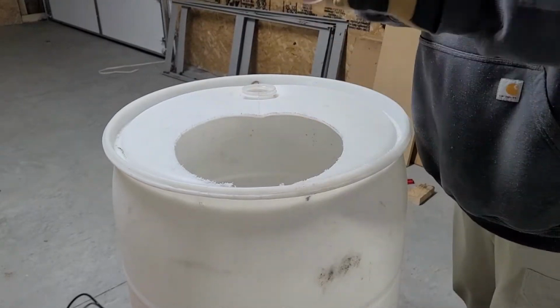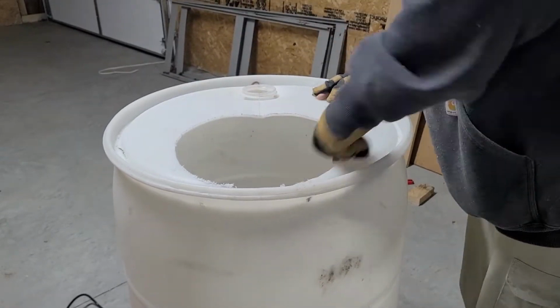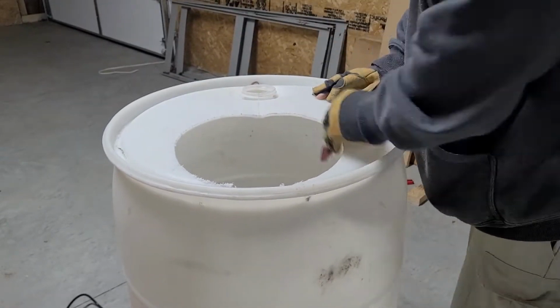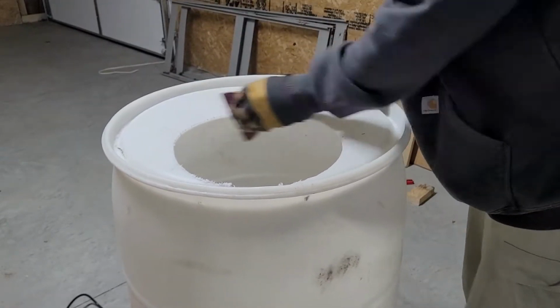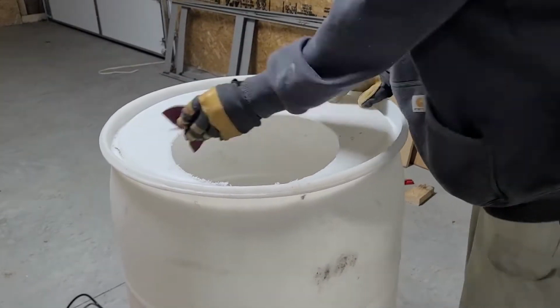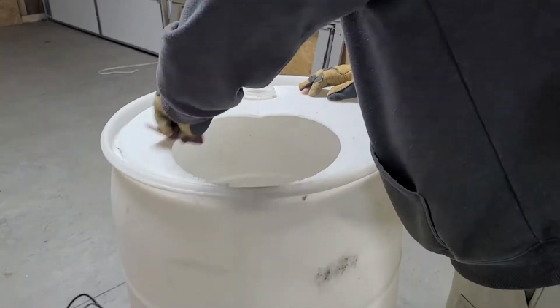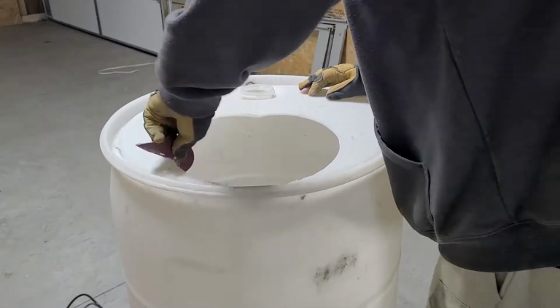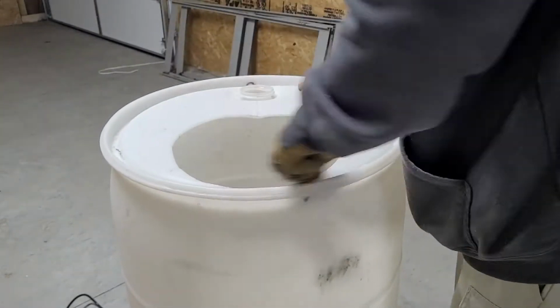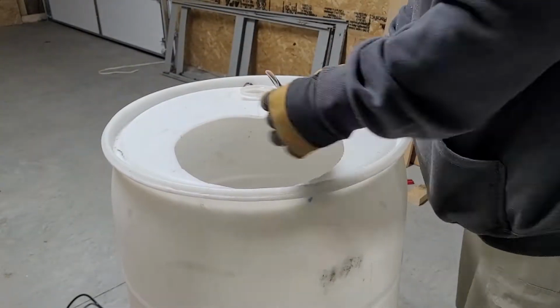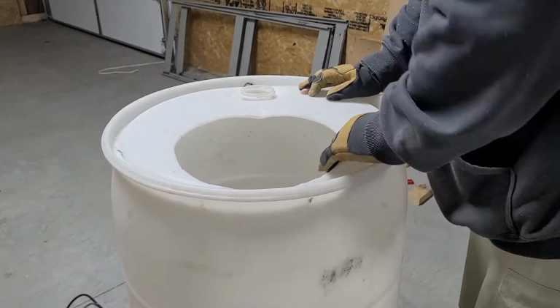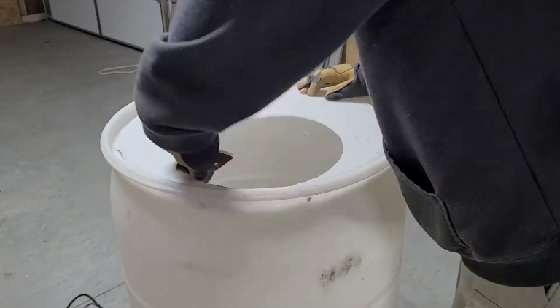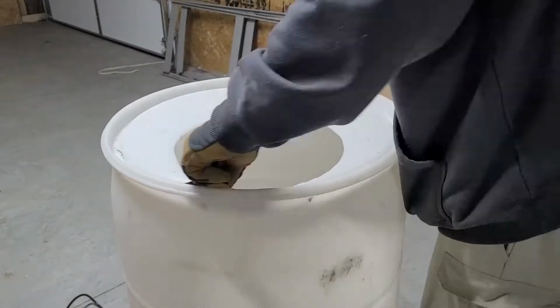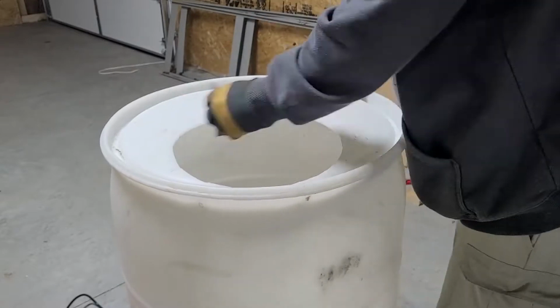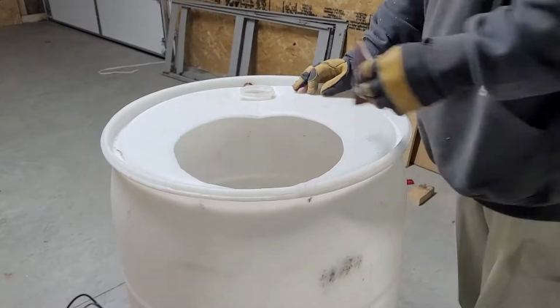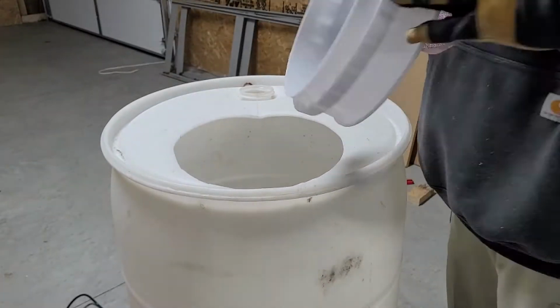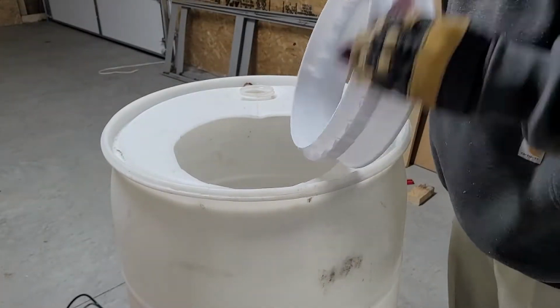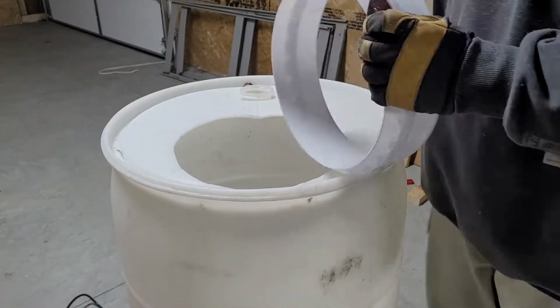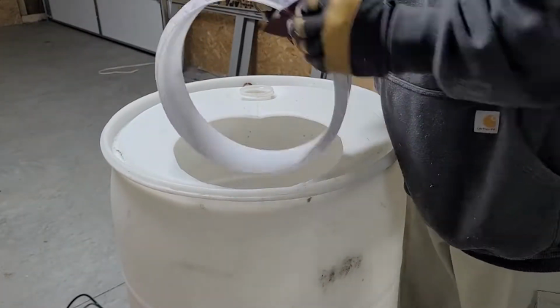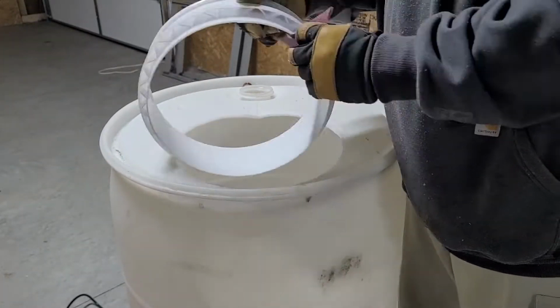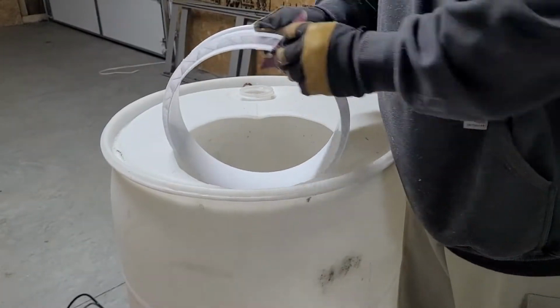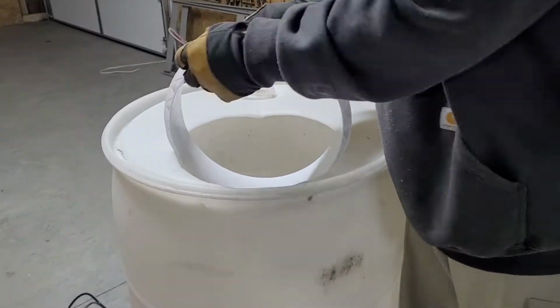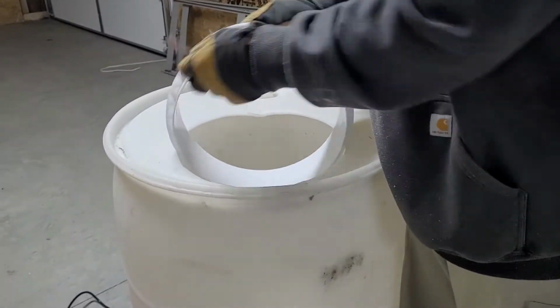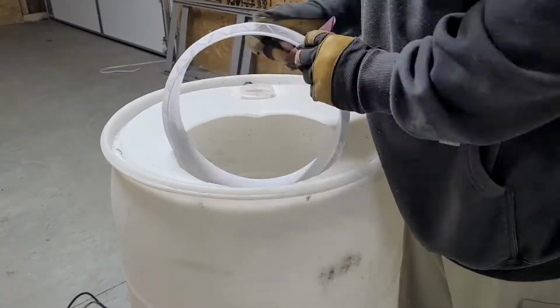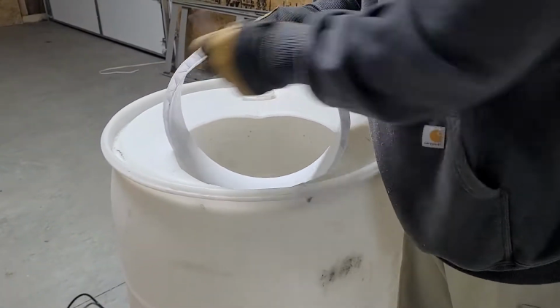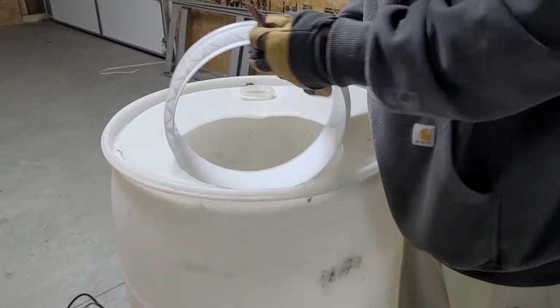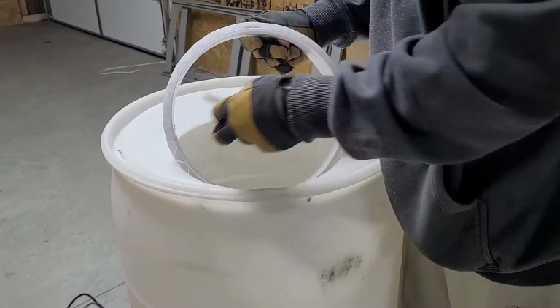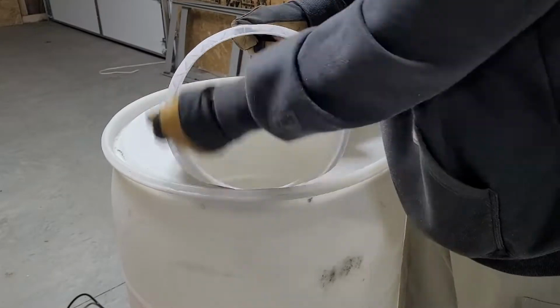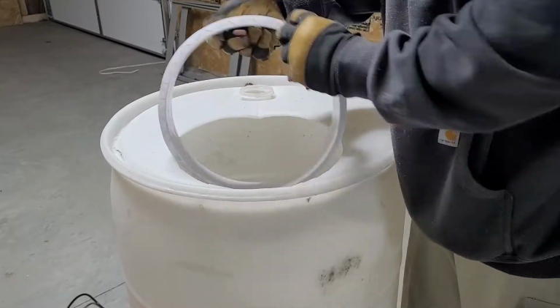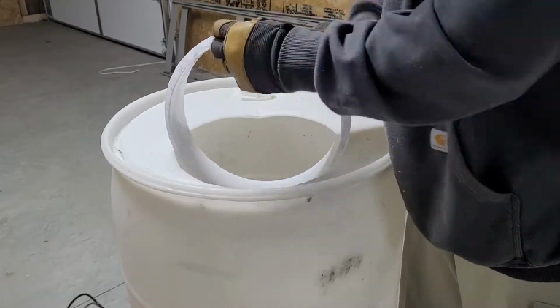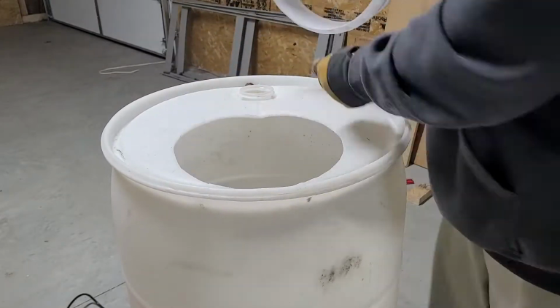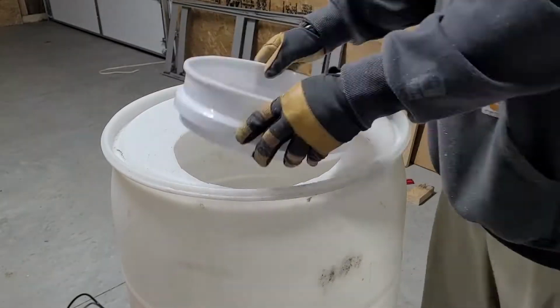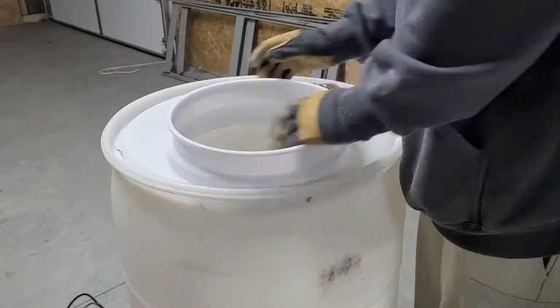Now we want to sand down the edges from where we cut out the hole and make sure it's nice and smooth. And do the same thing with our ring, just to make sure we get all the shavings off.